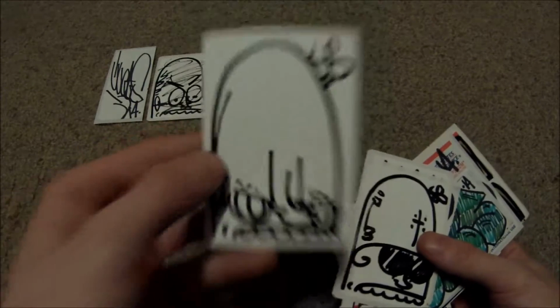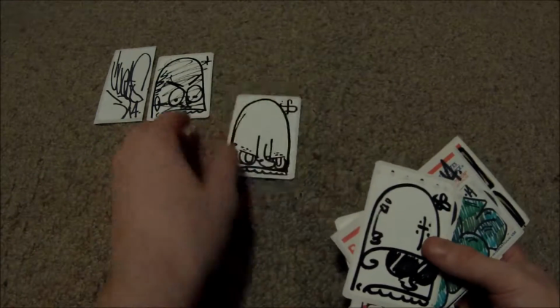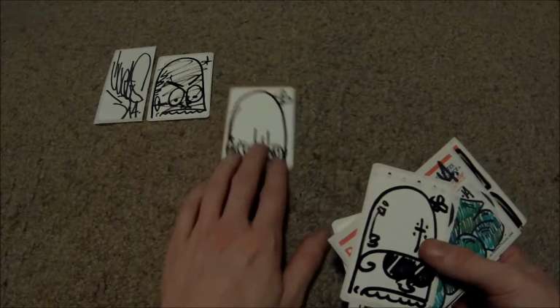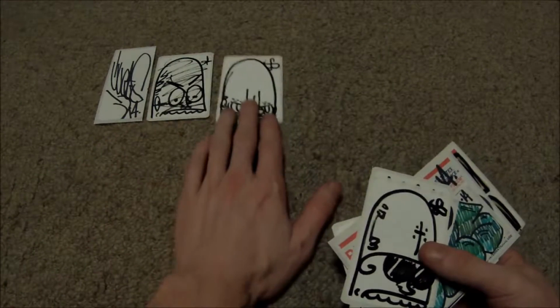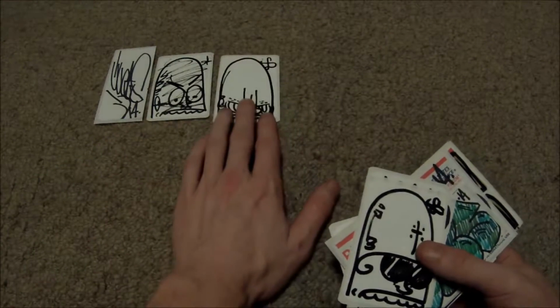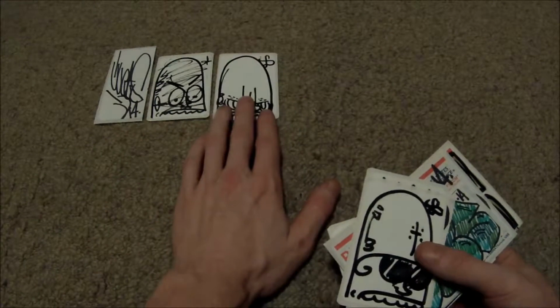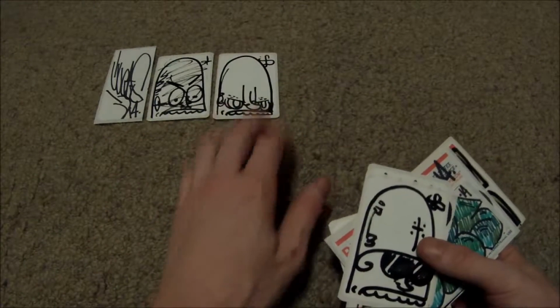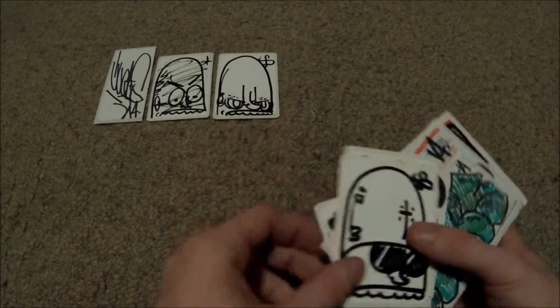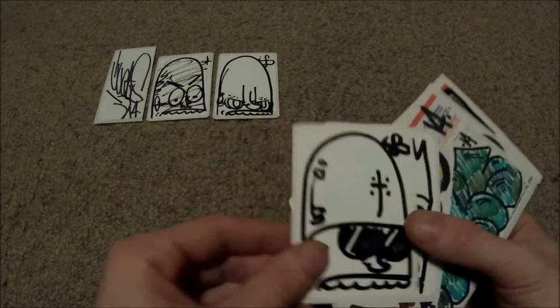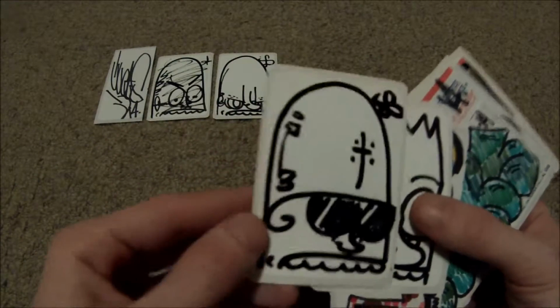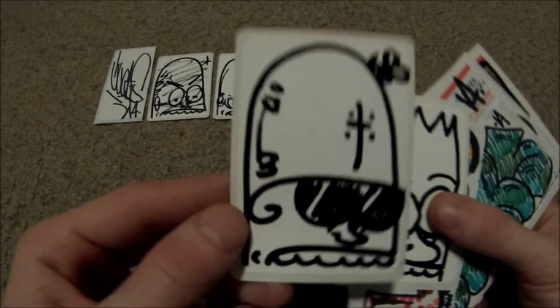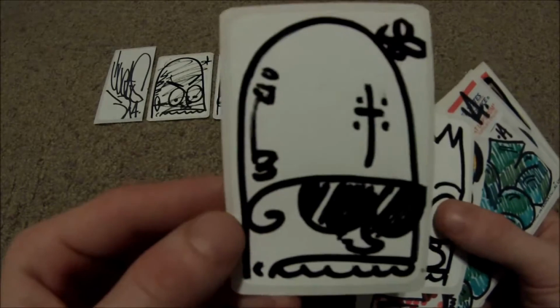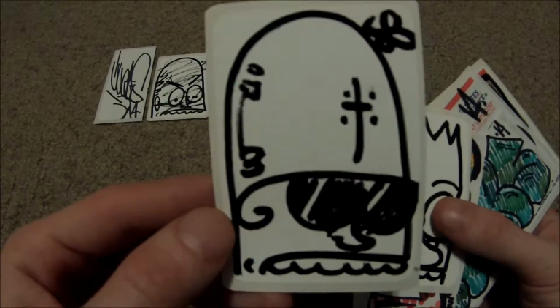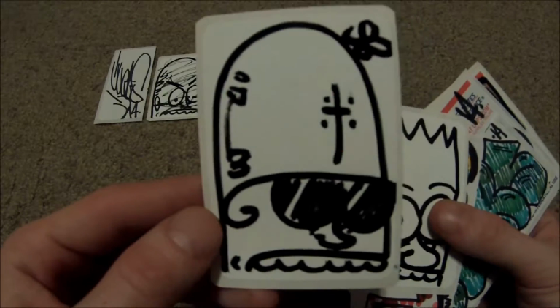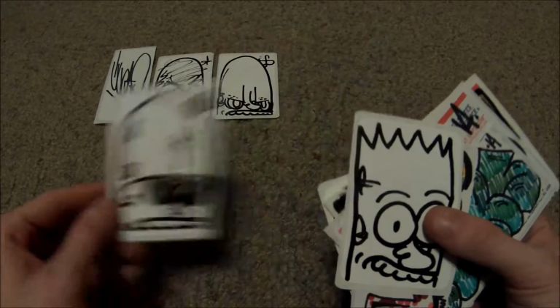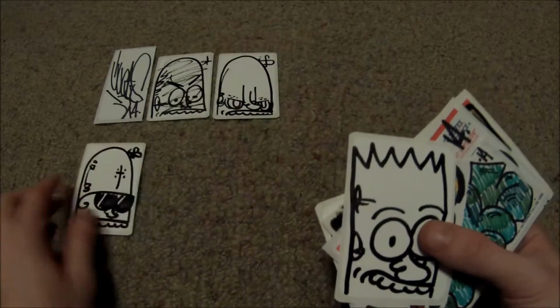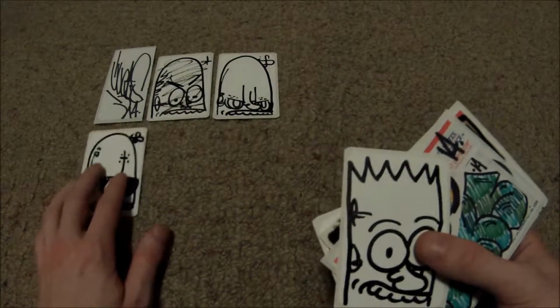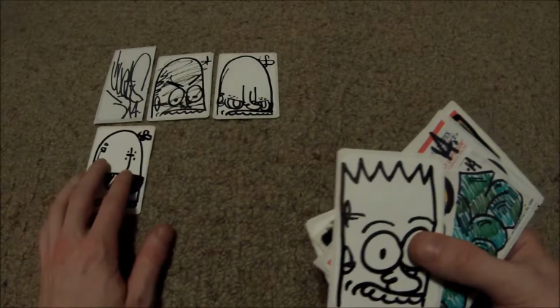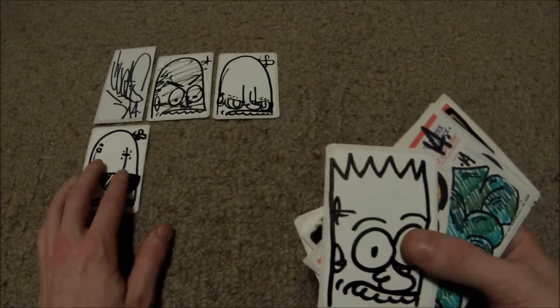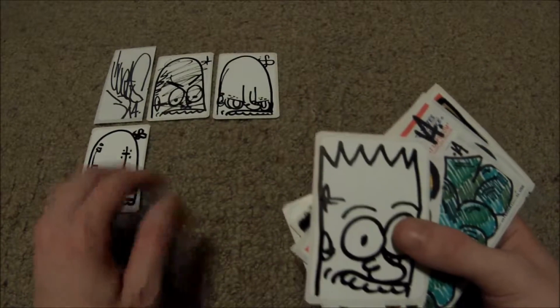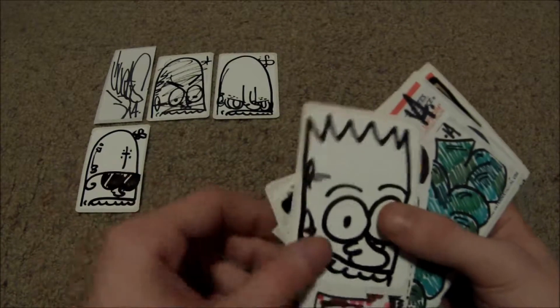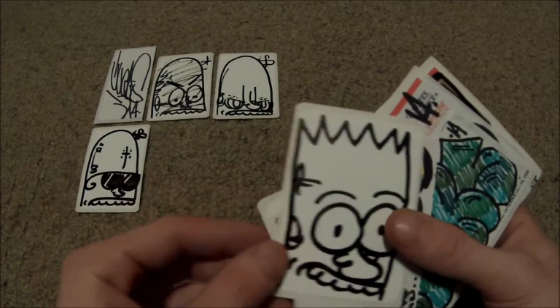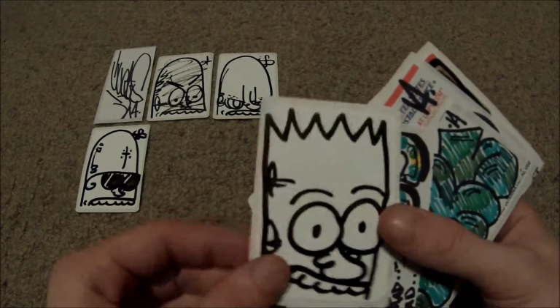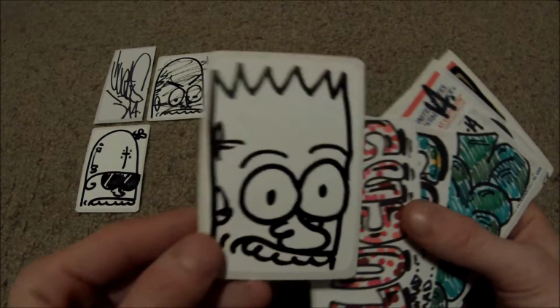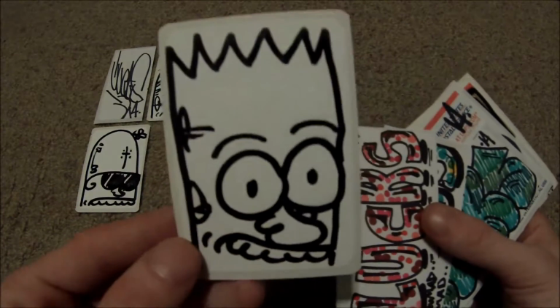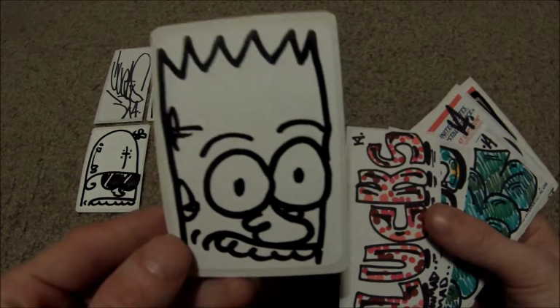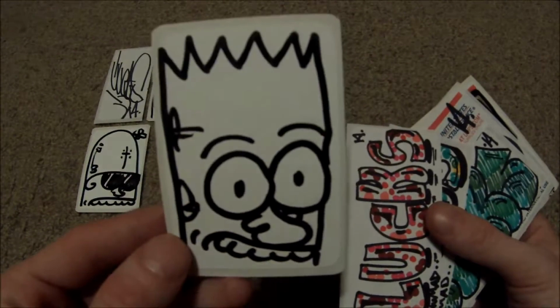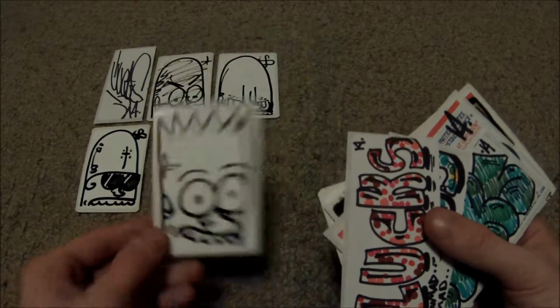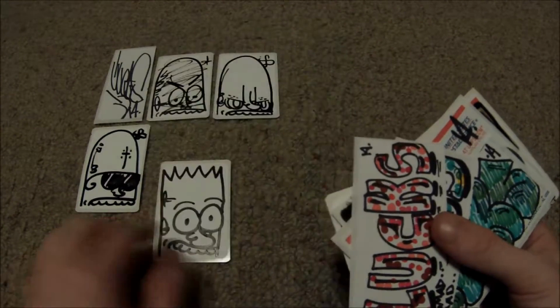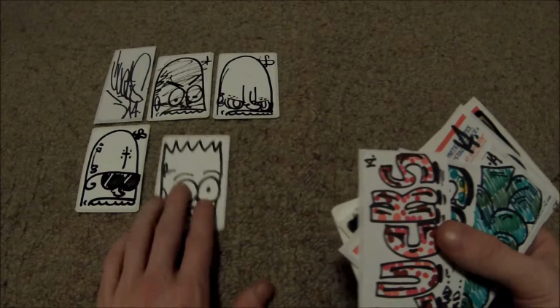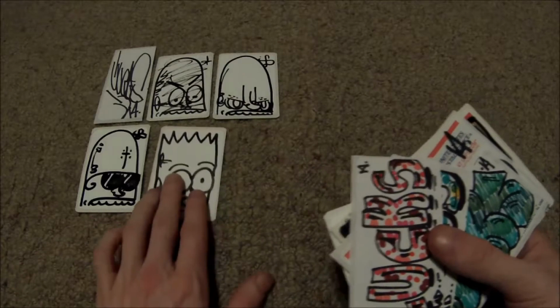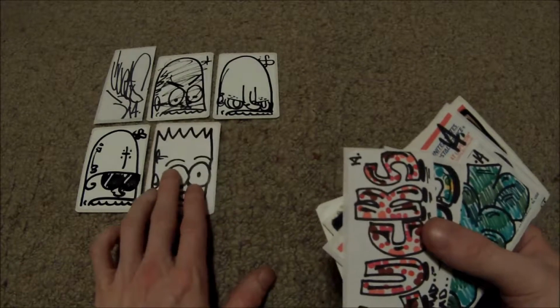These are all hand-drawn and custom-made stickers that he did. It's kind of like Bart Simpson, that one.